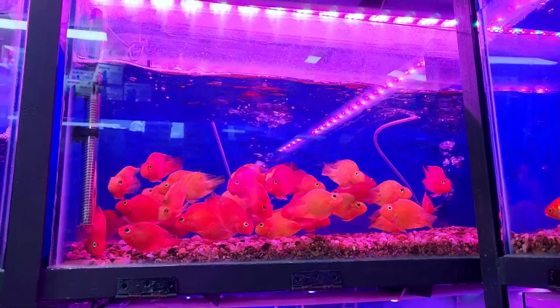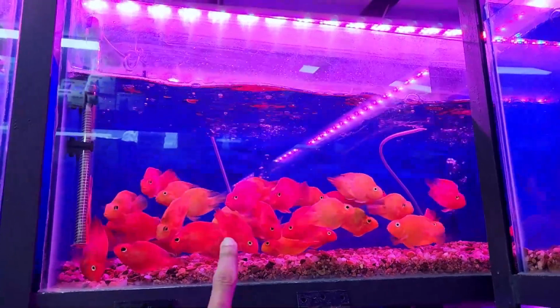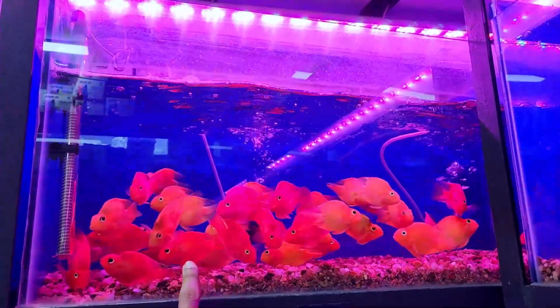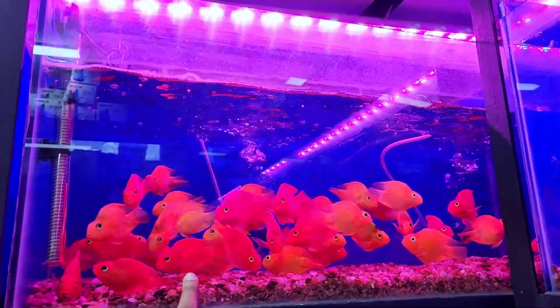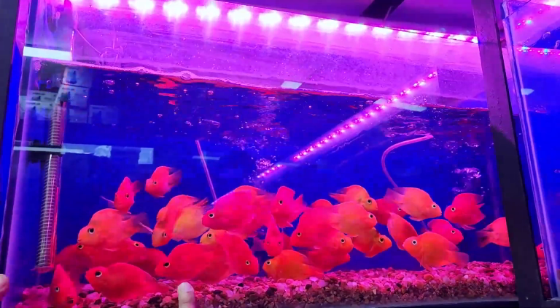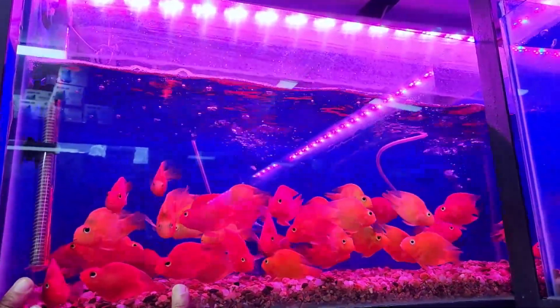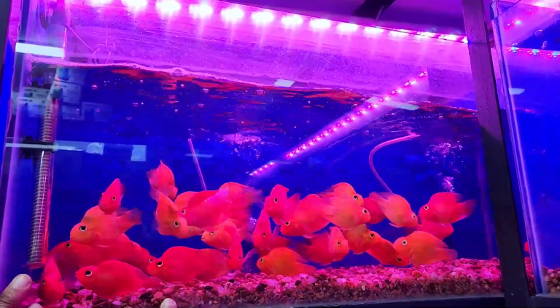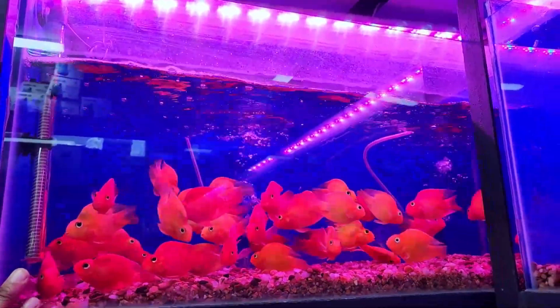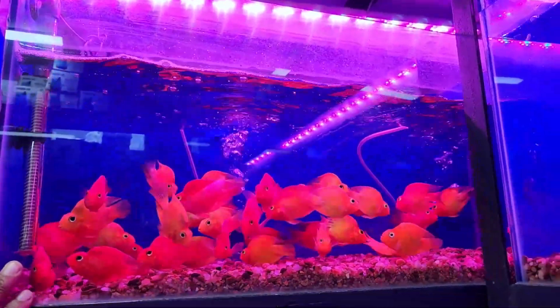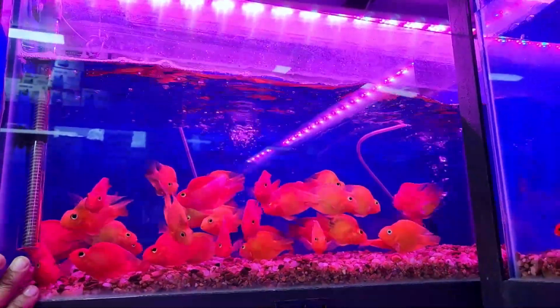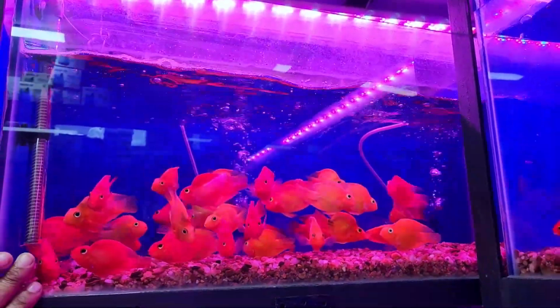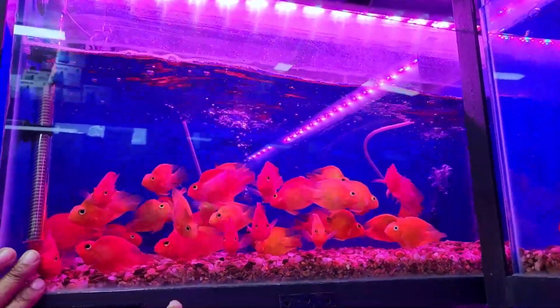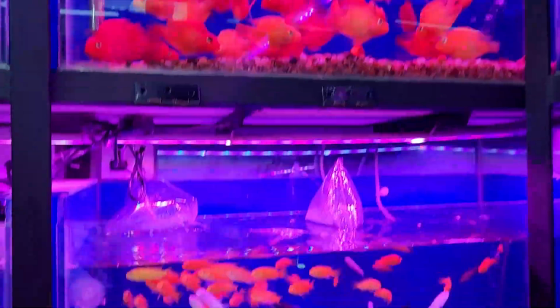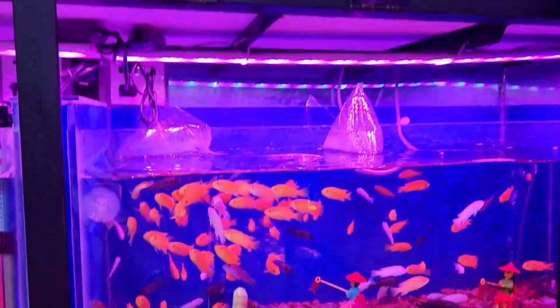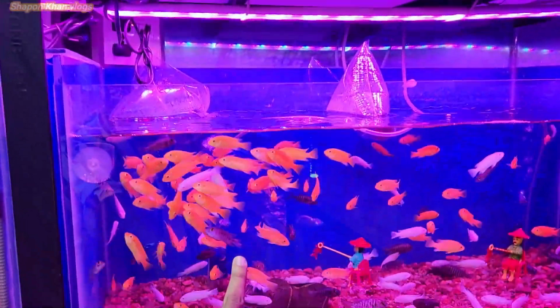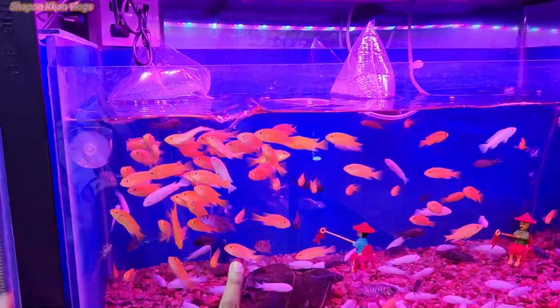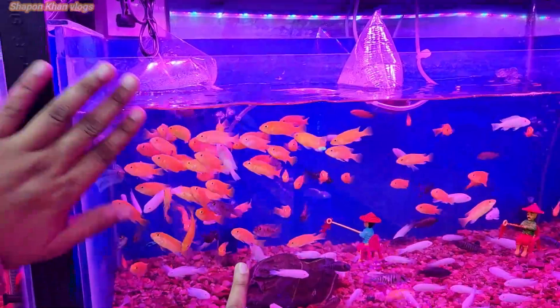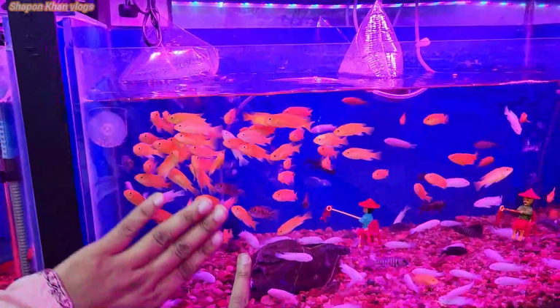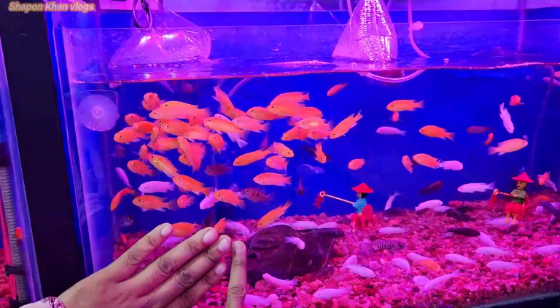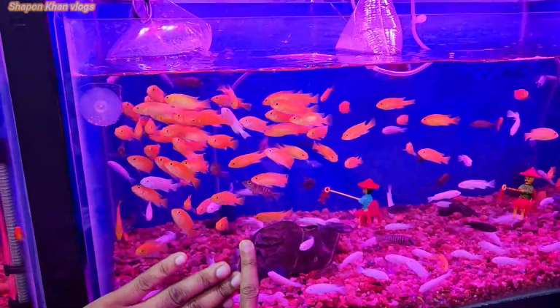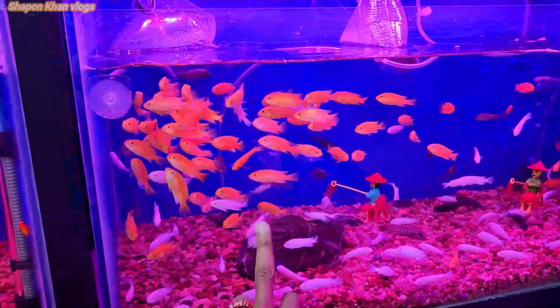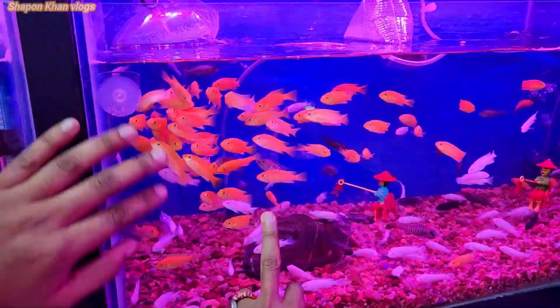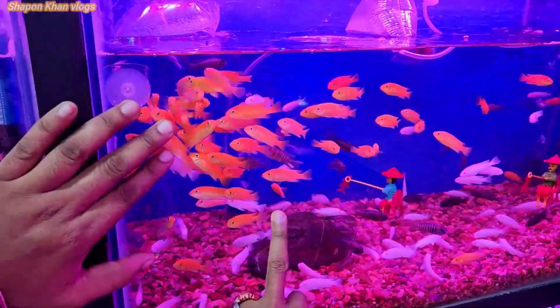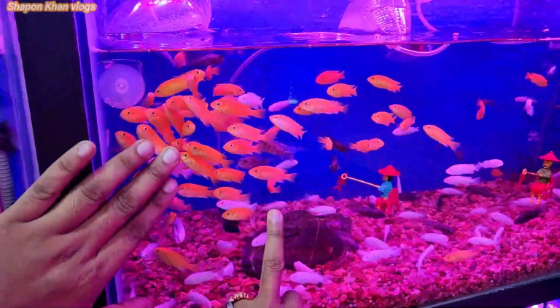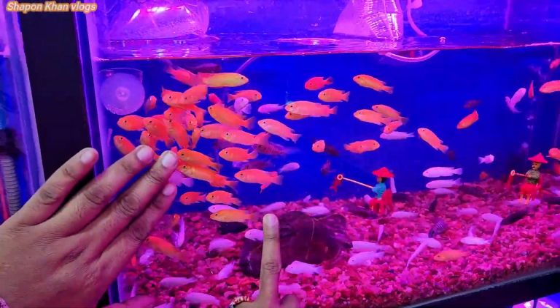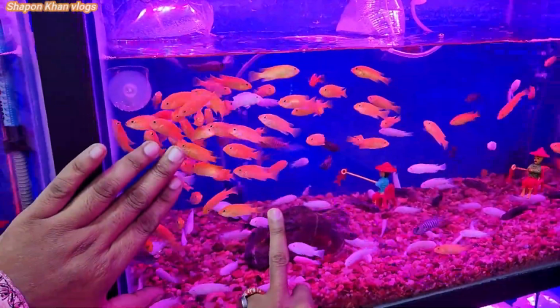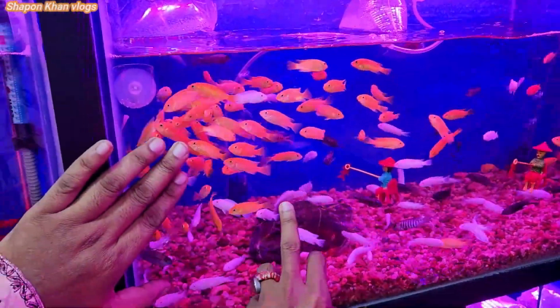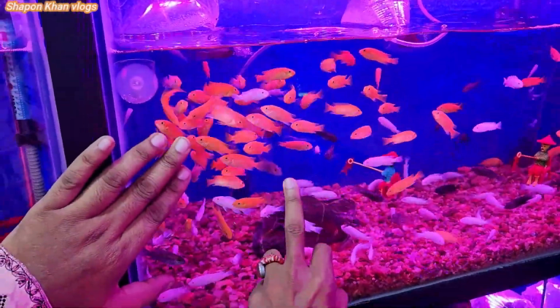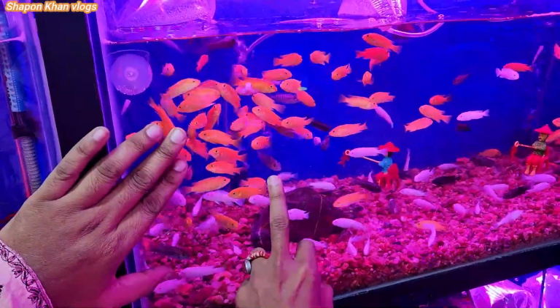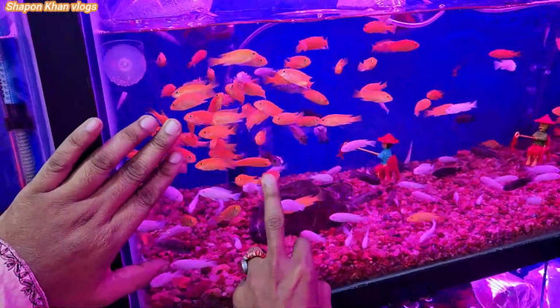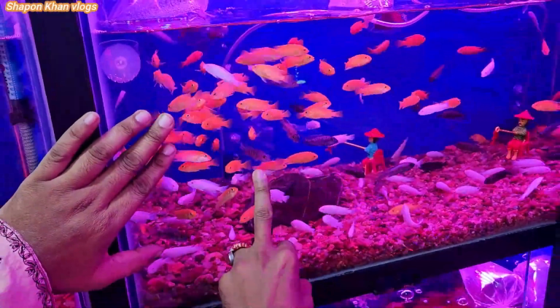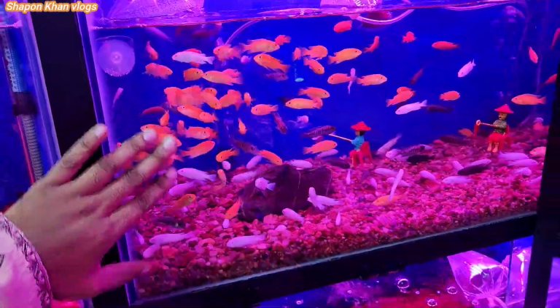This is a Thailand fish shop. How much is it? This is a 65 fish. This is a chicken fish. How much is it? This is a 65 fish. Okay, that's a lot.